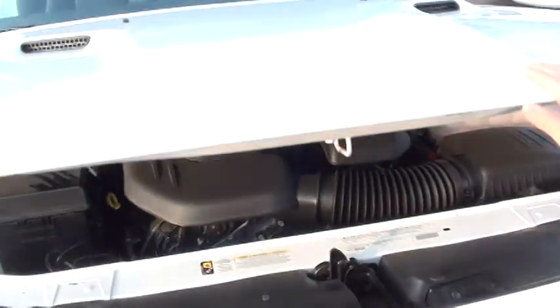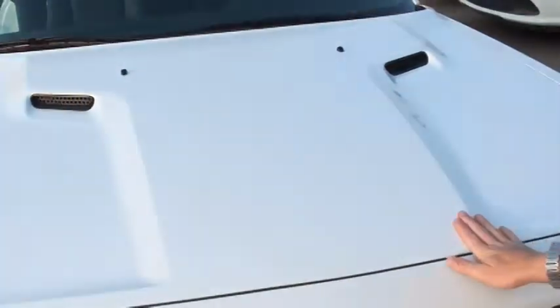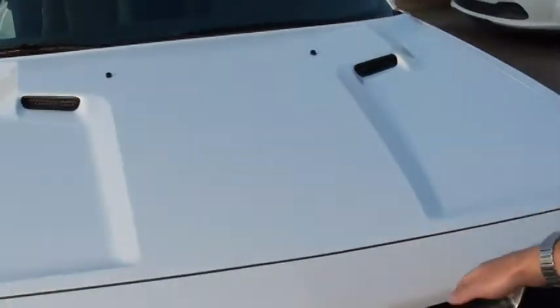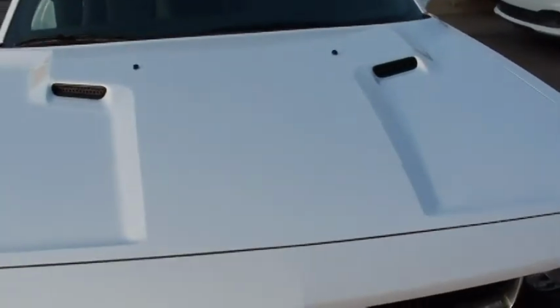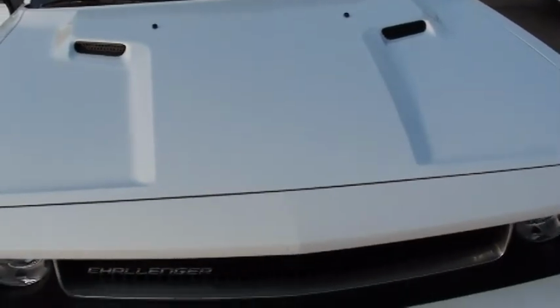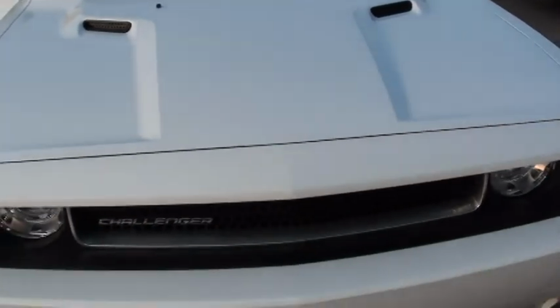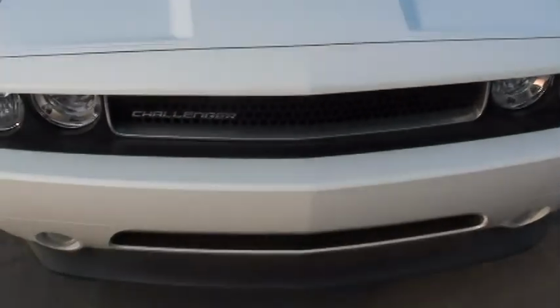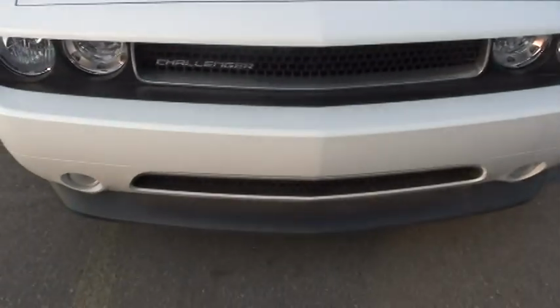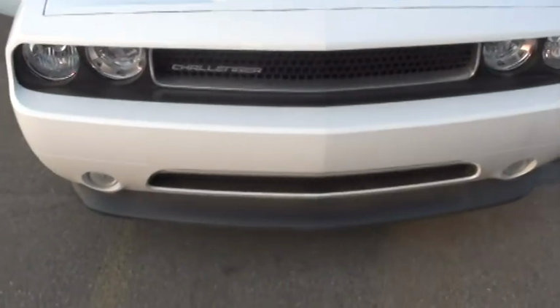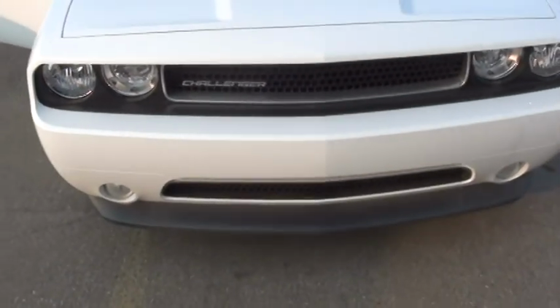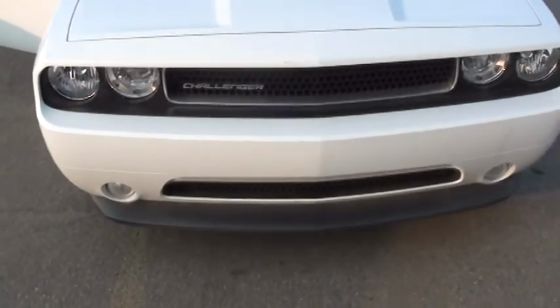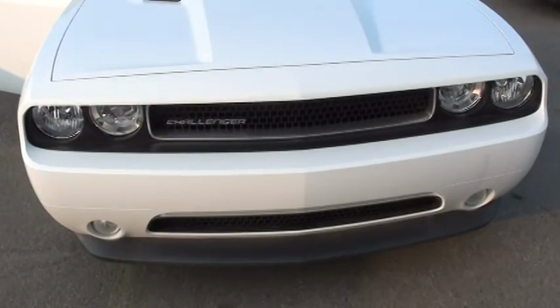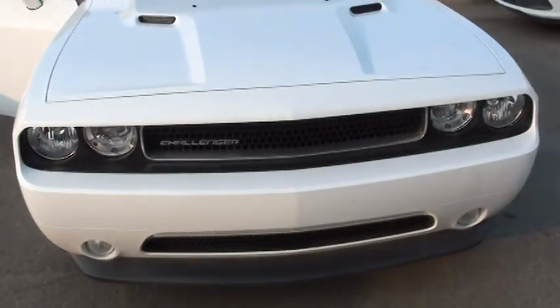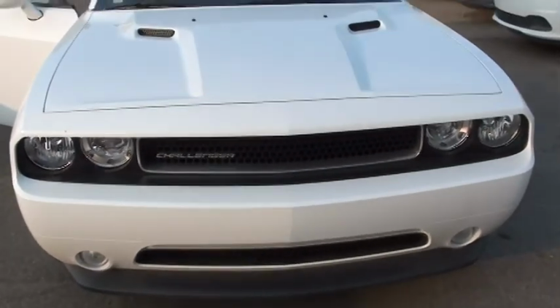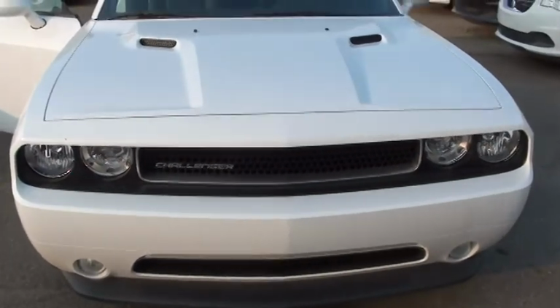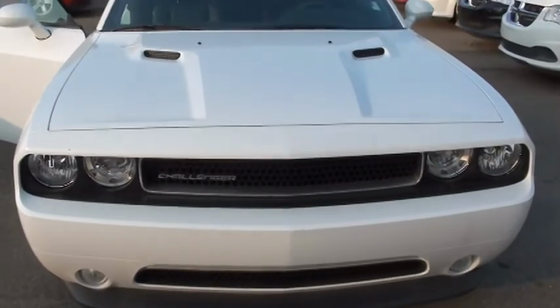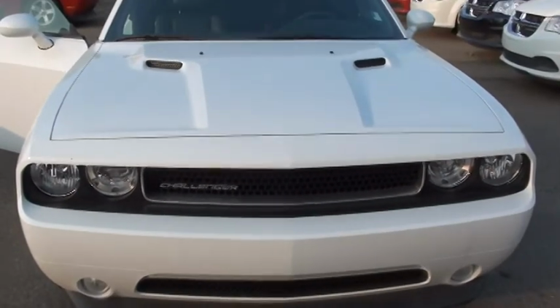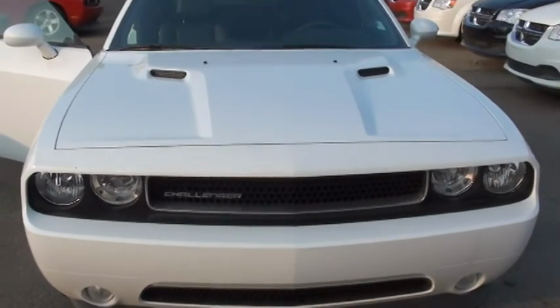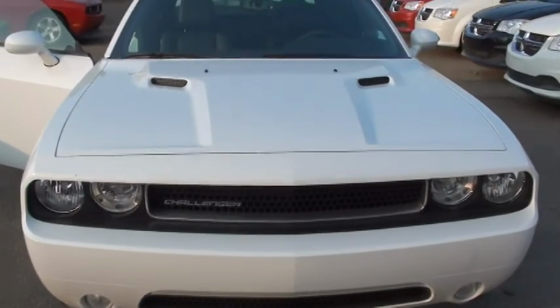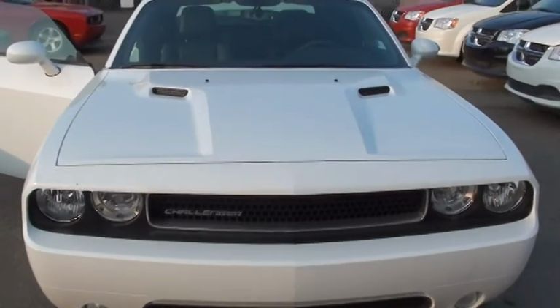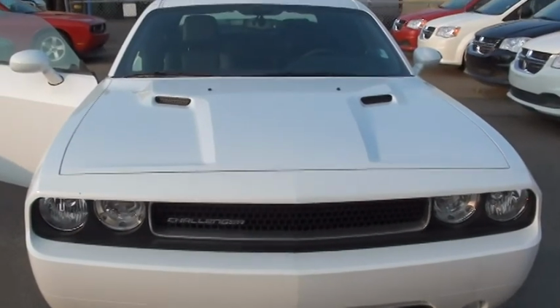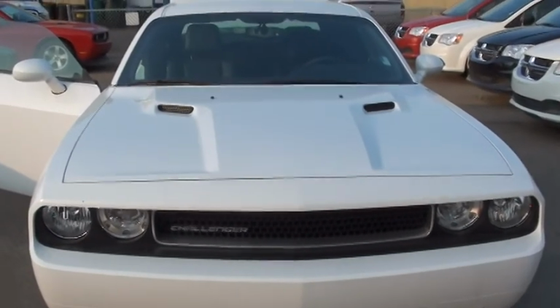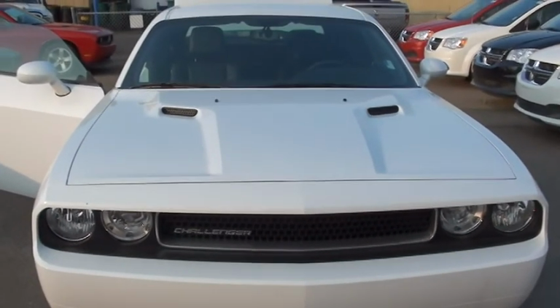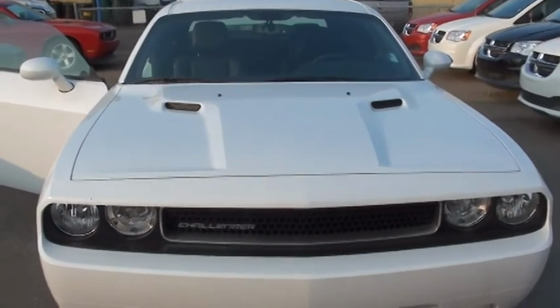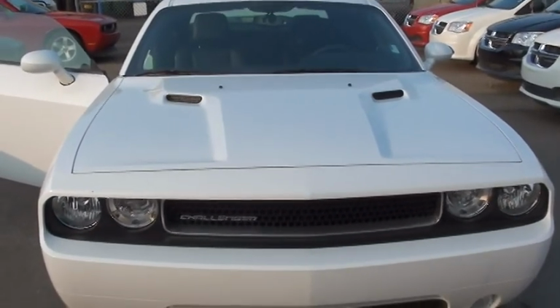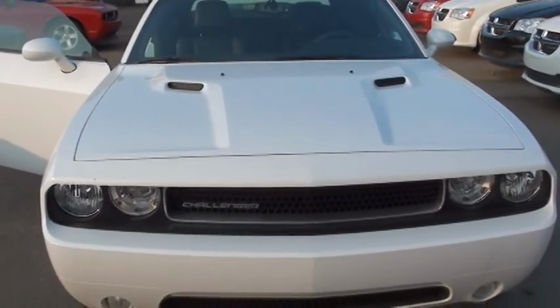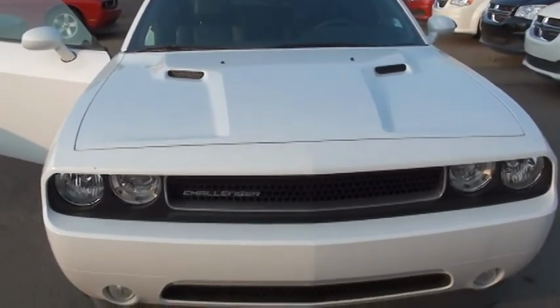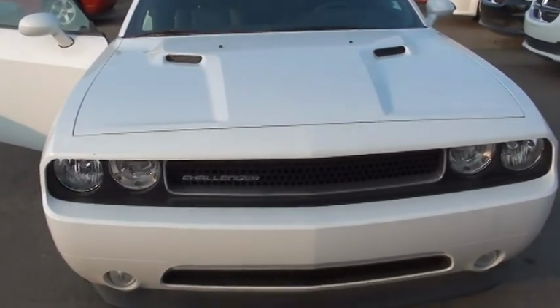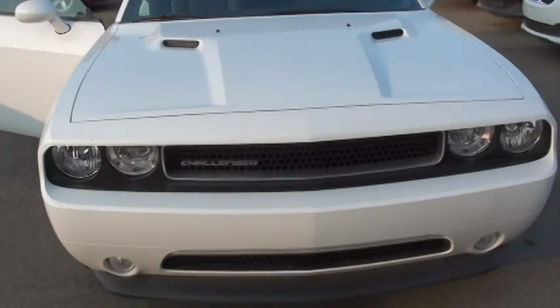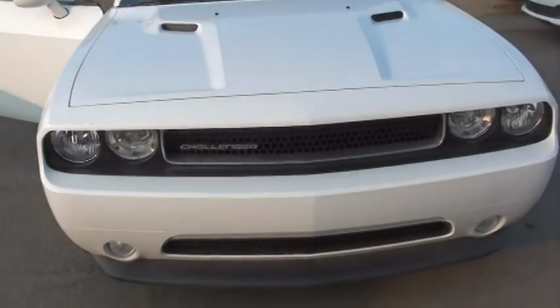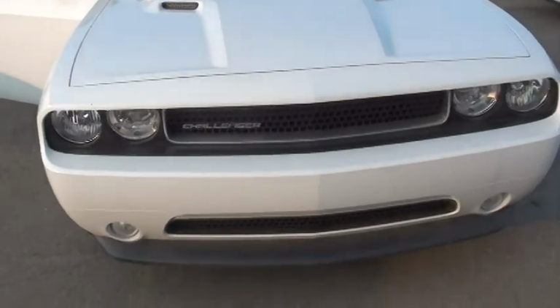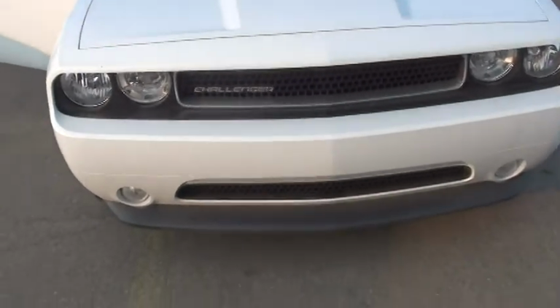Taking a look at the front here — obviously the hood and all the front end have that classic Challenger look. With the S60 Plus package, which this one has, it also comes with fog lights, which is a nice touch.